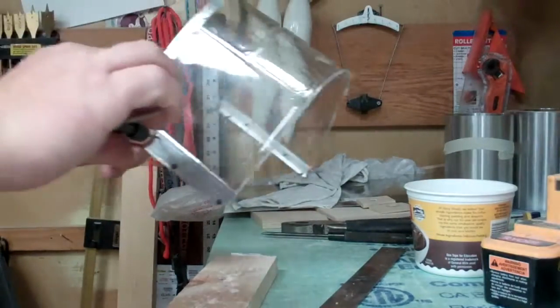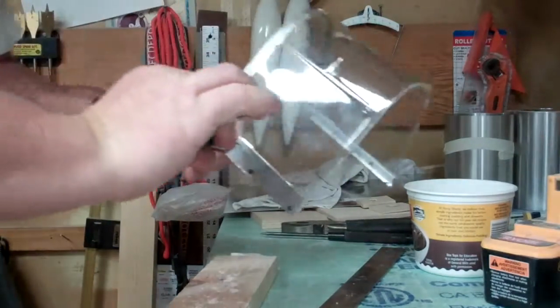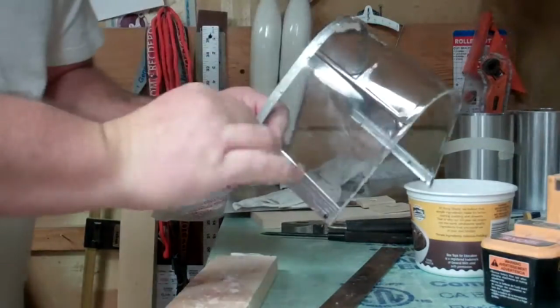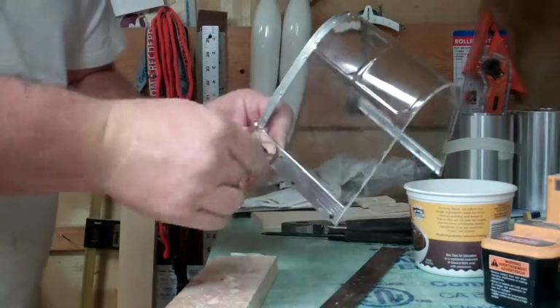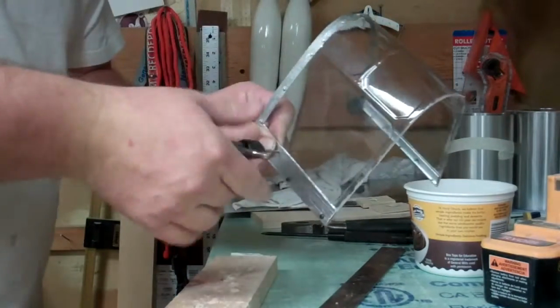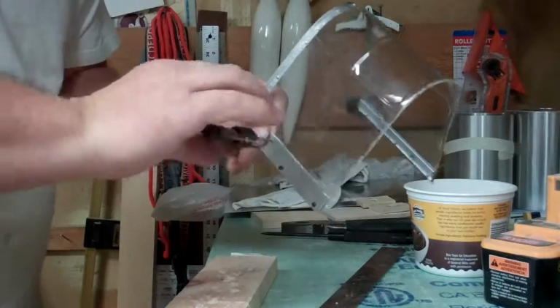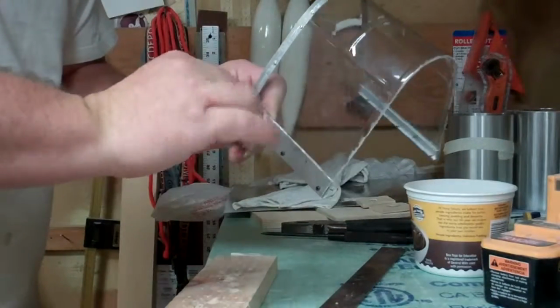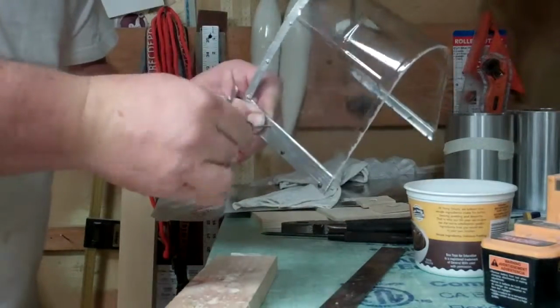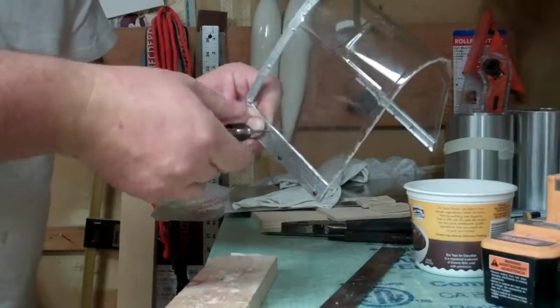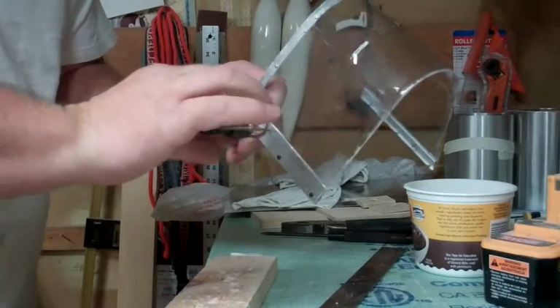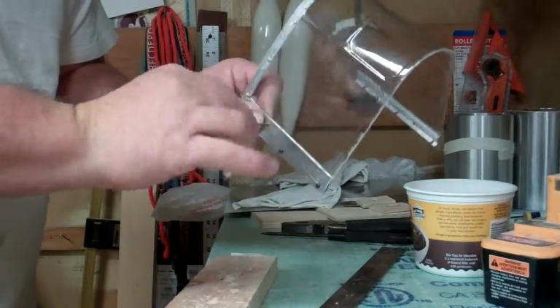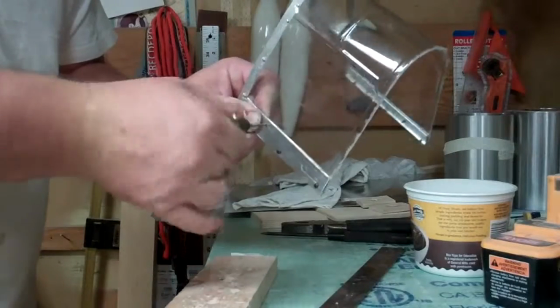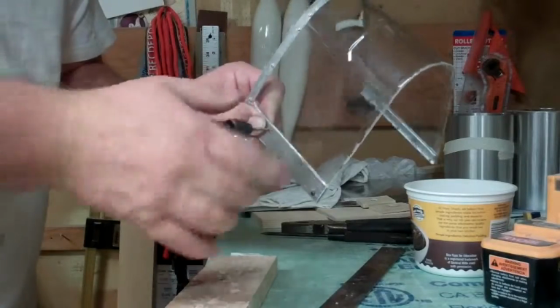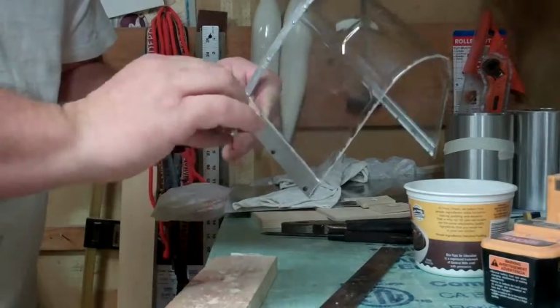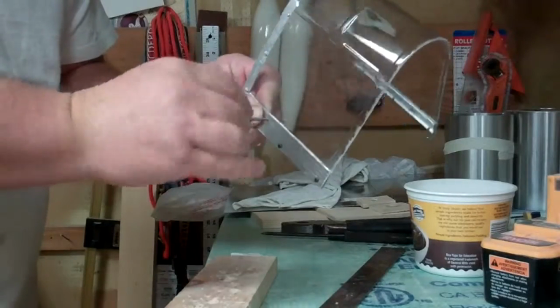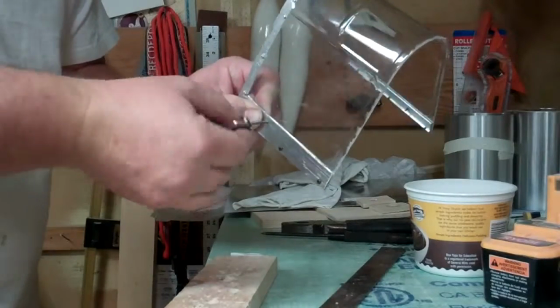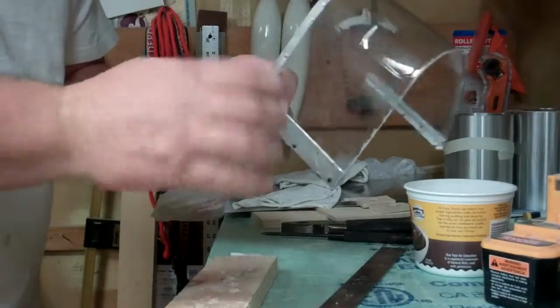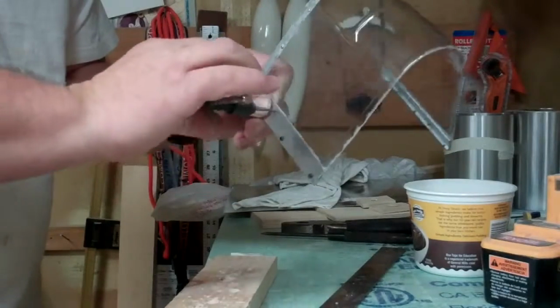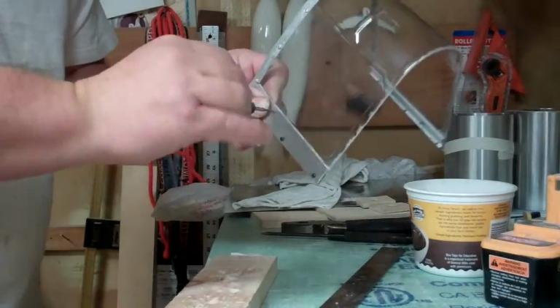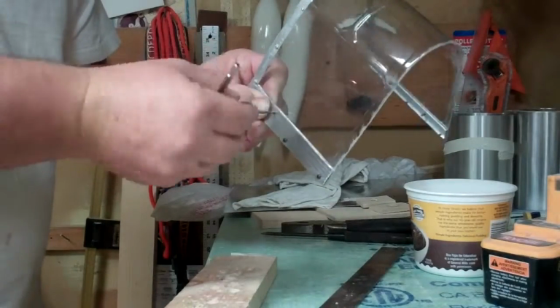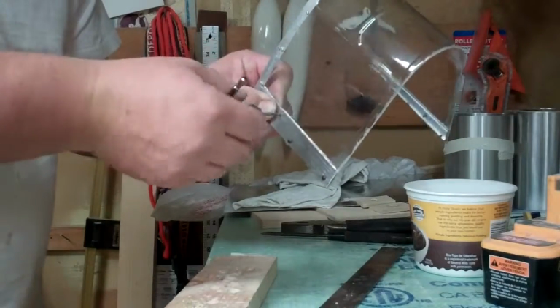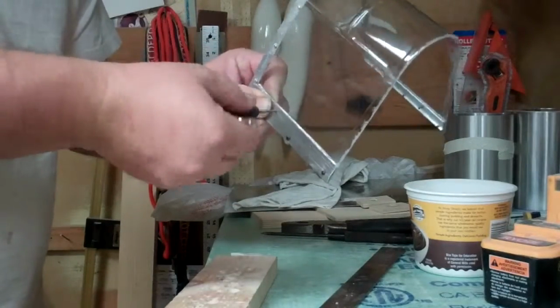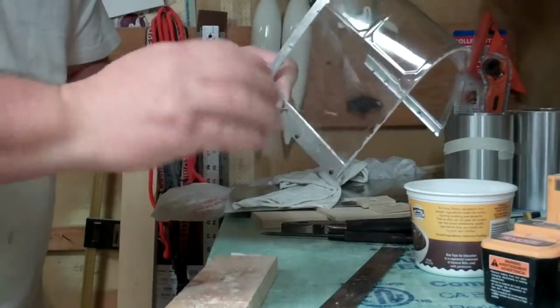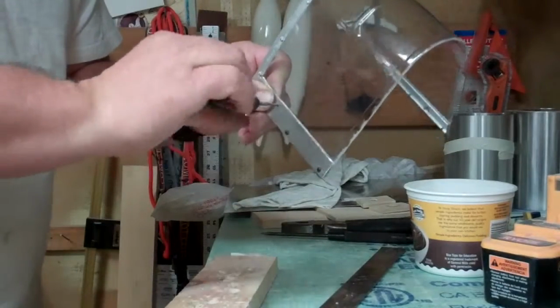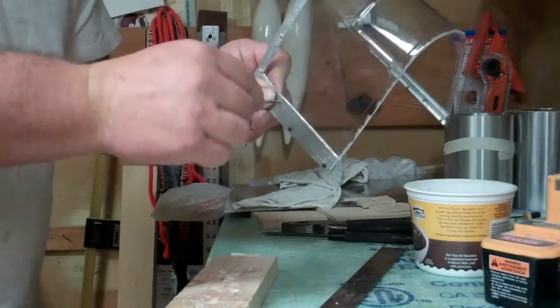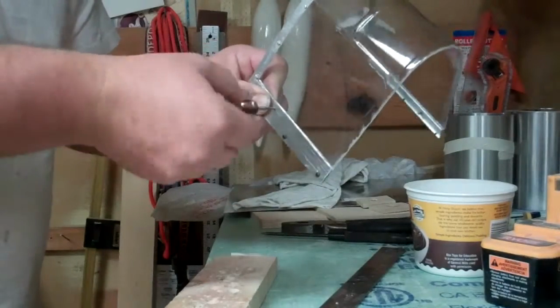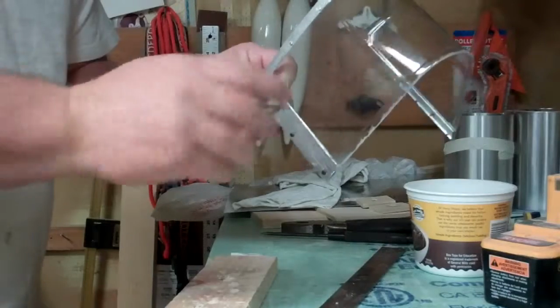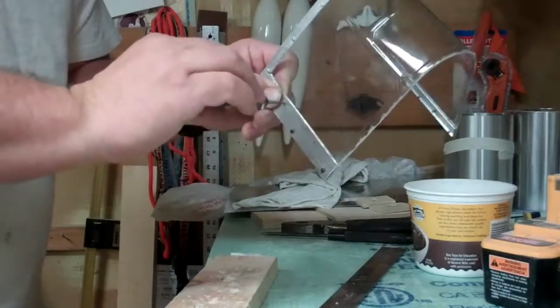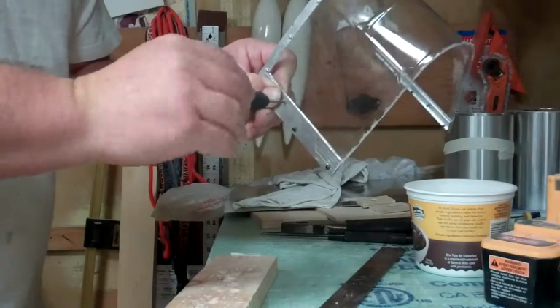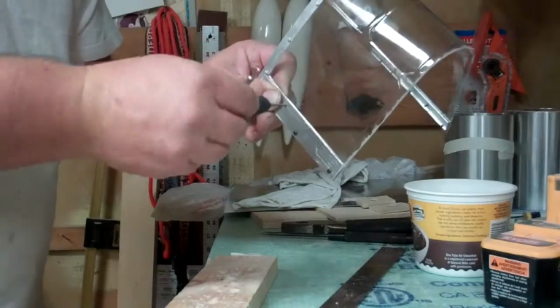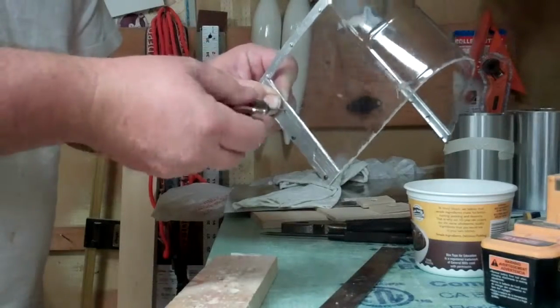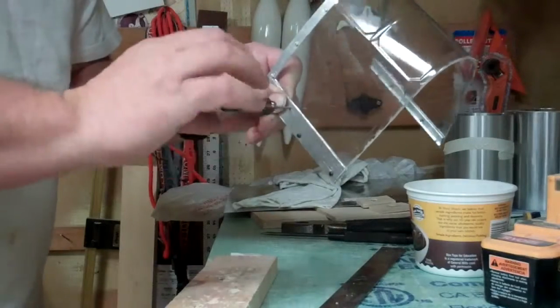Be very careful with these taps. I've broken a bunch of them on this build already, with all the different aluminum parts I've been making.